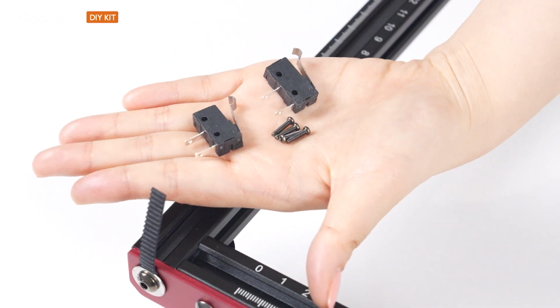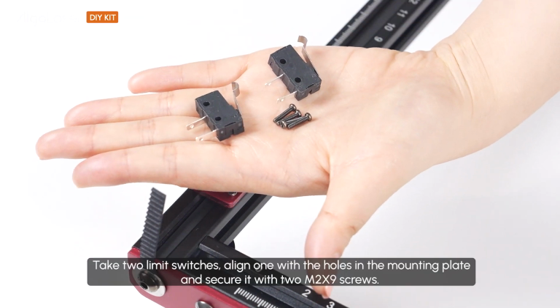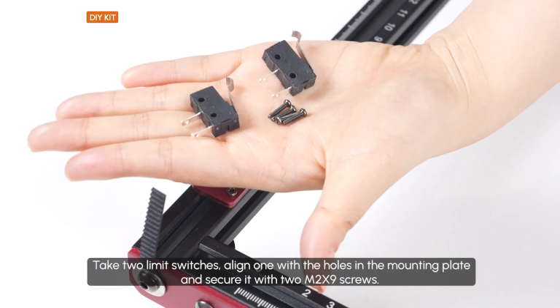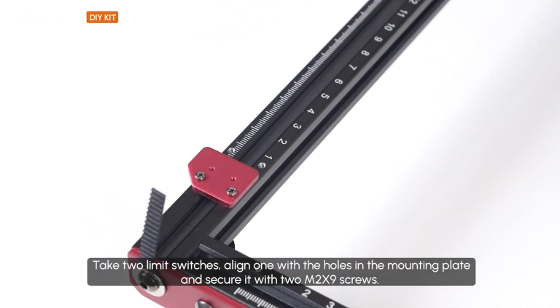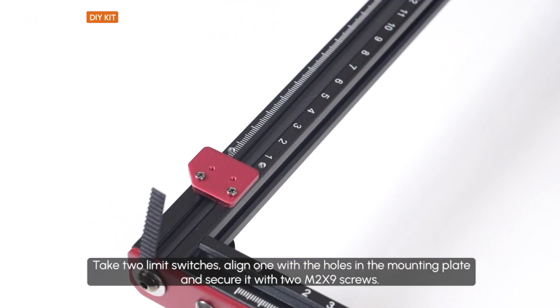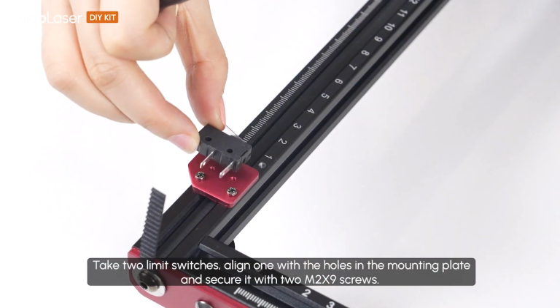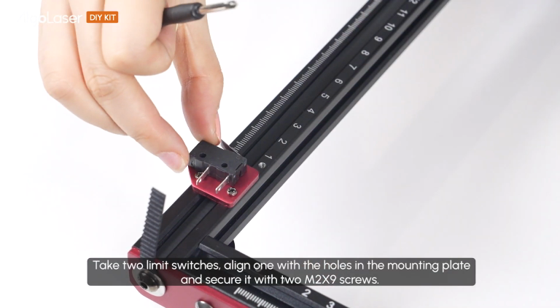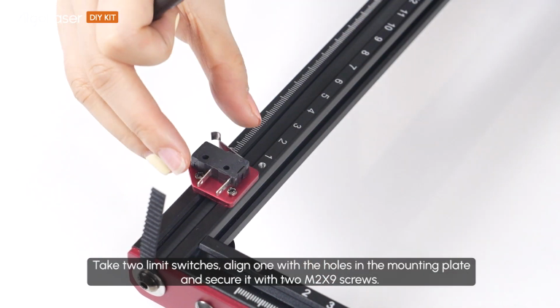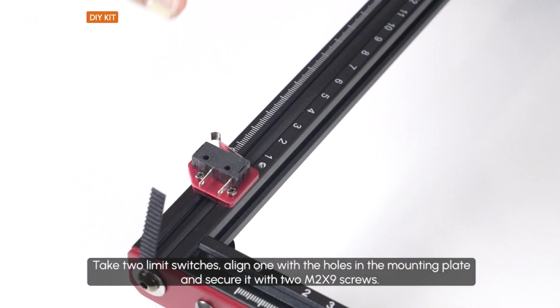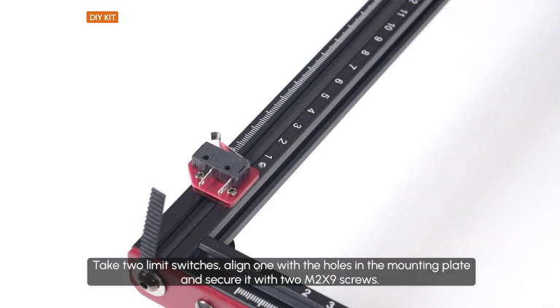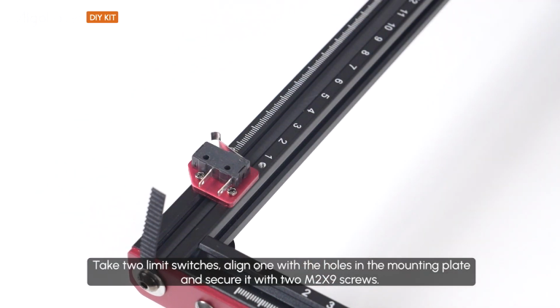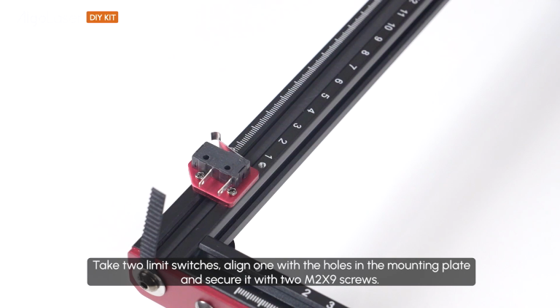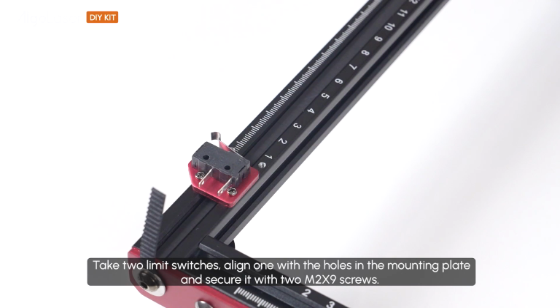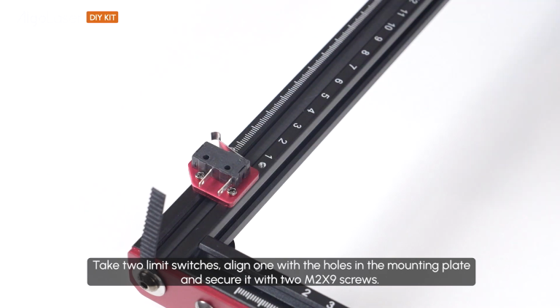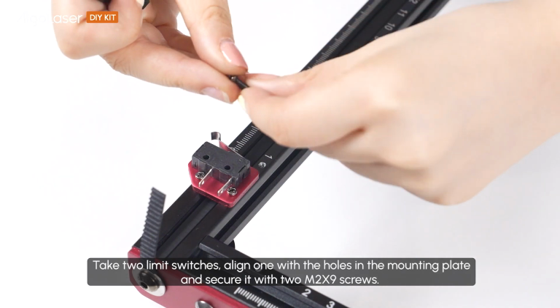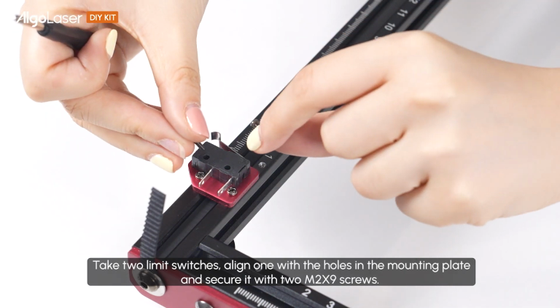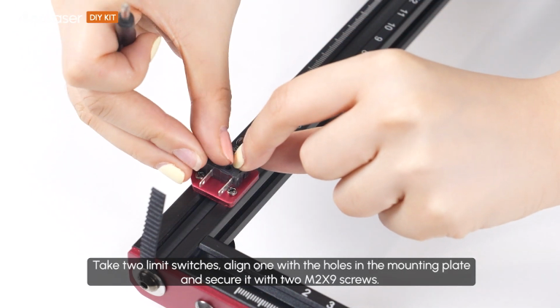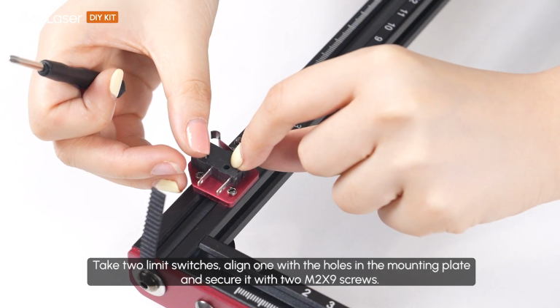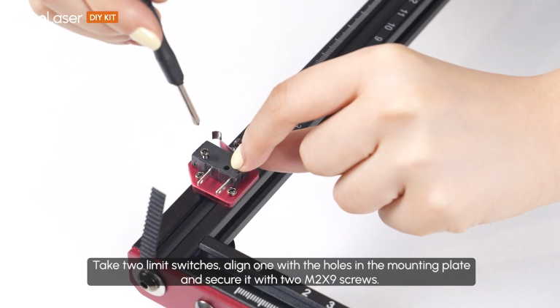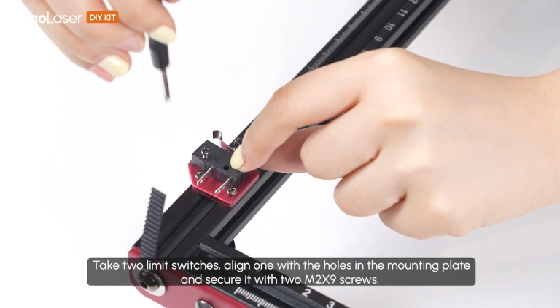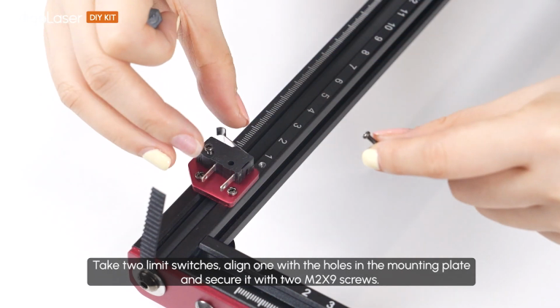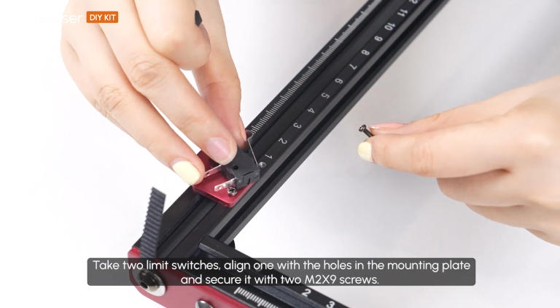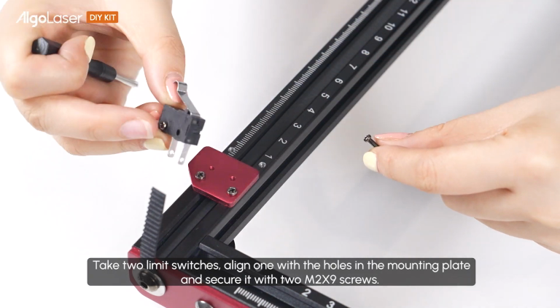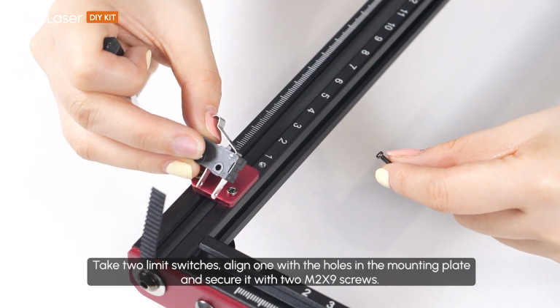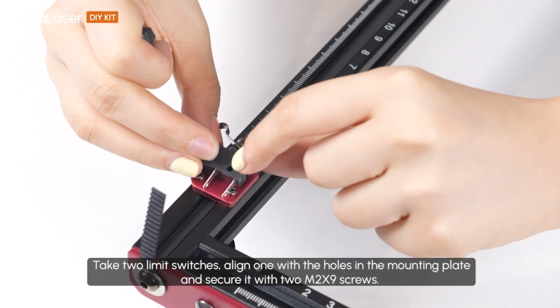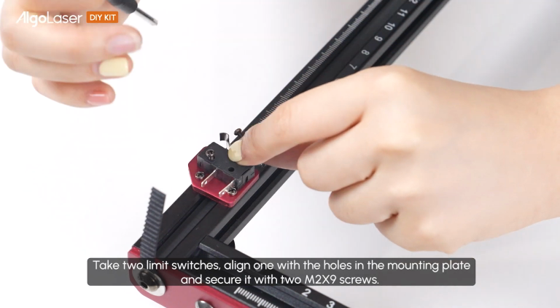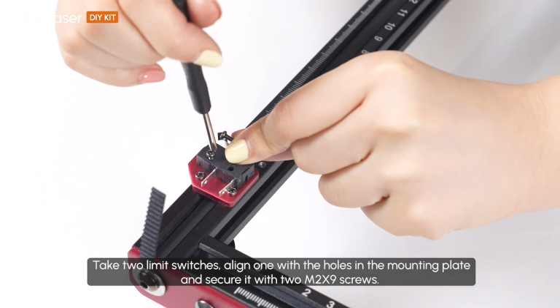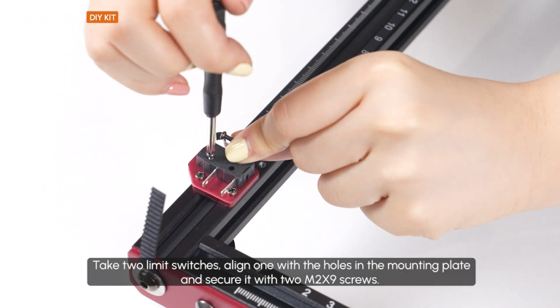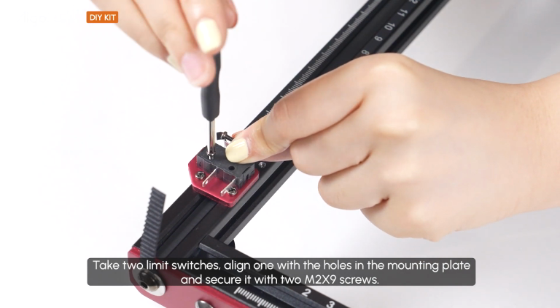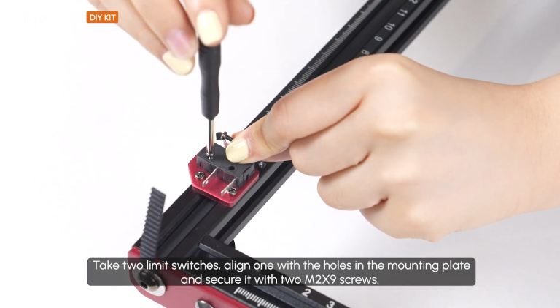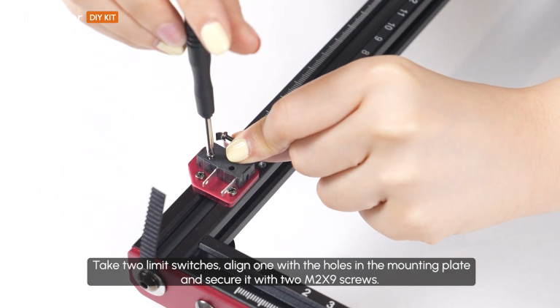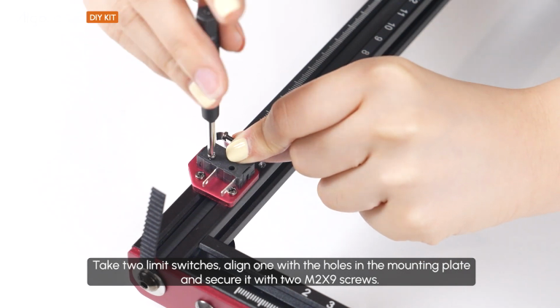Take two limit switches, align one with the holes in the mounting plate, and secure it with two M2 x 9 screws.